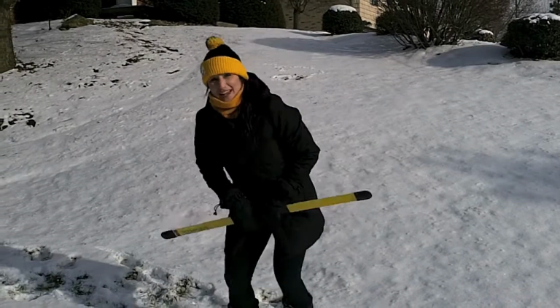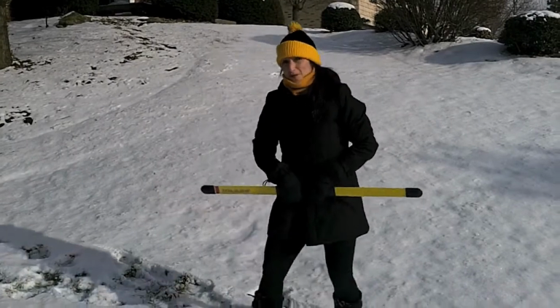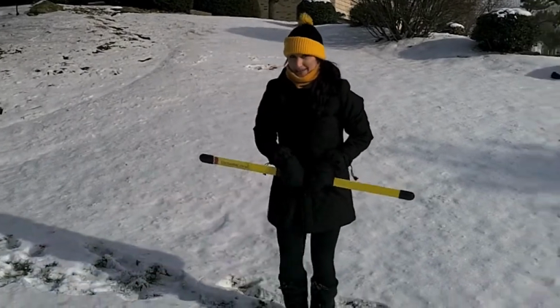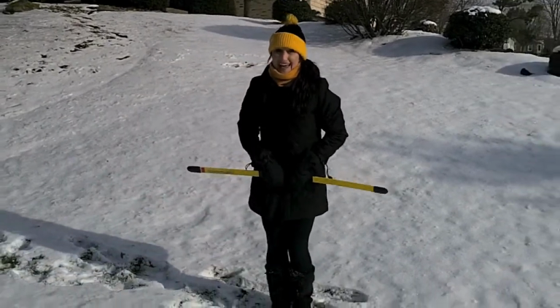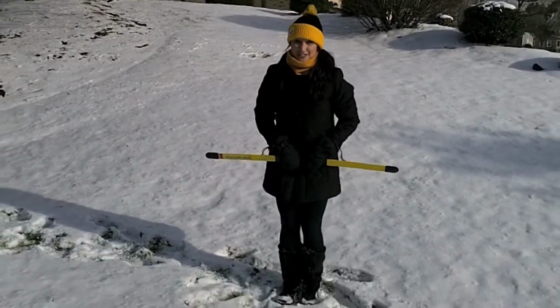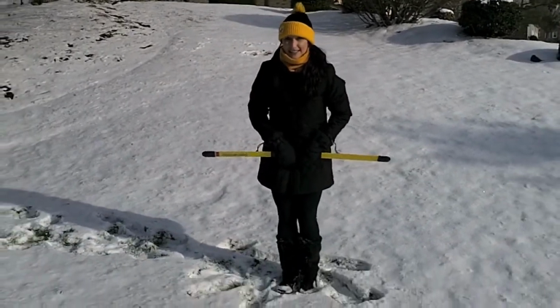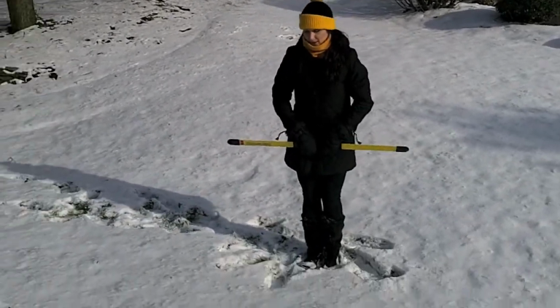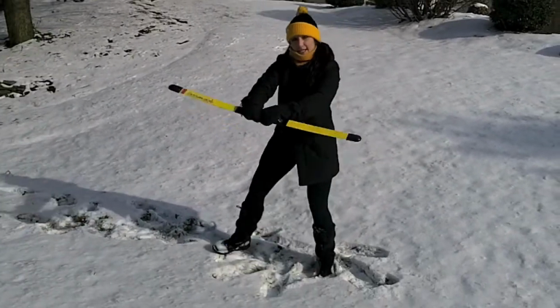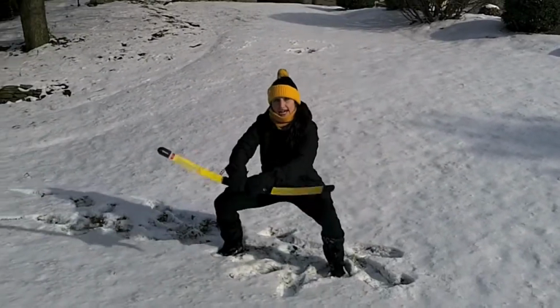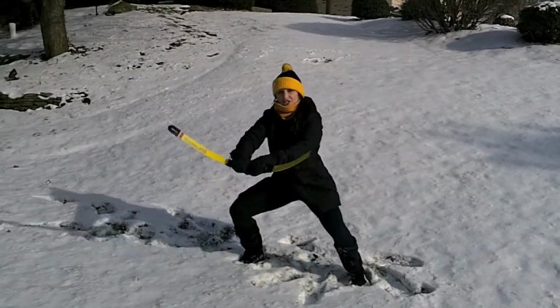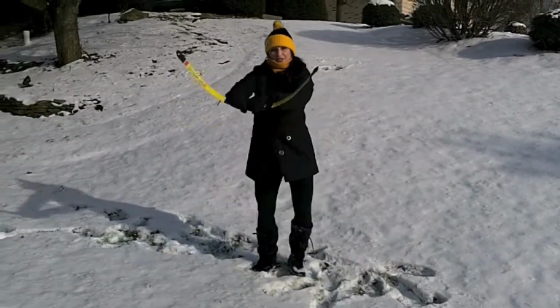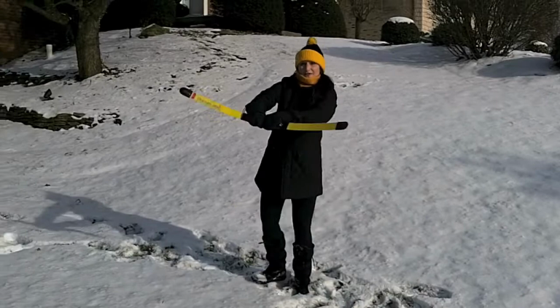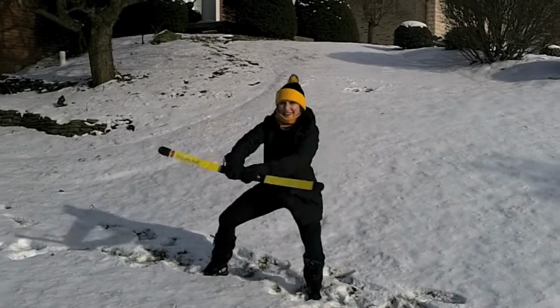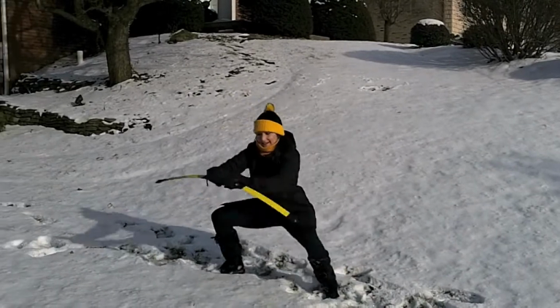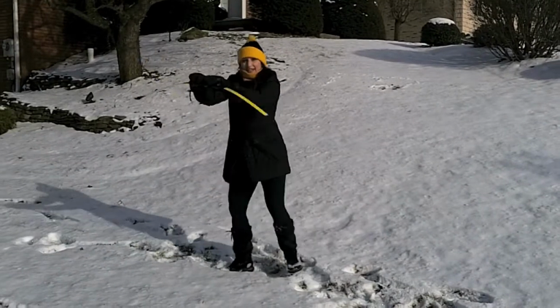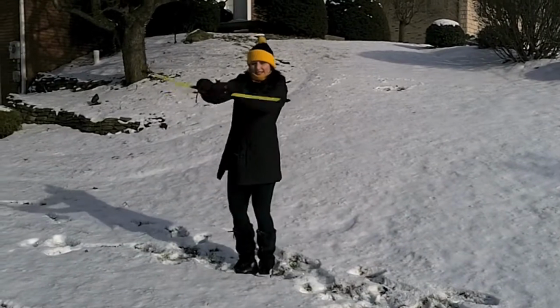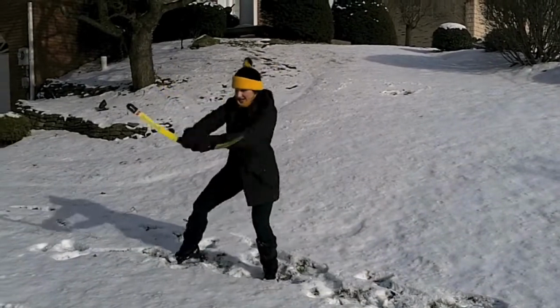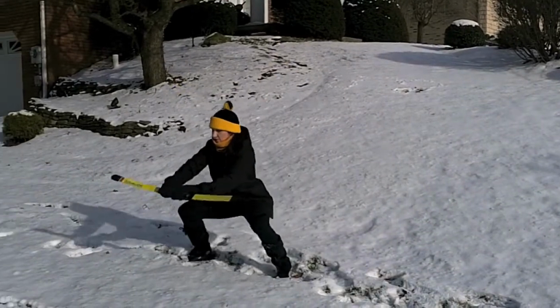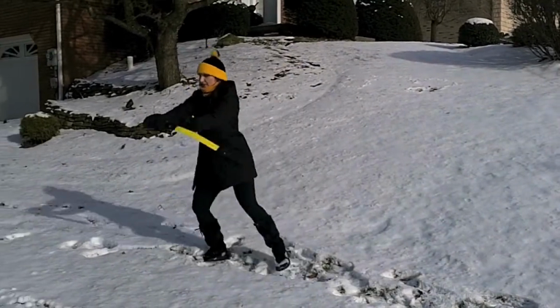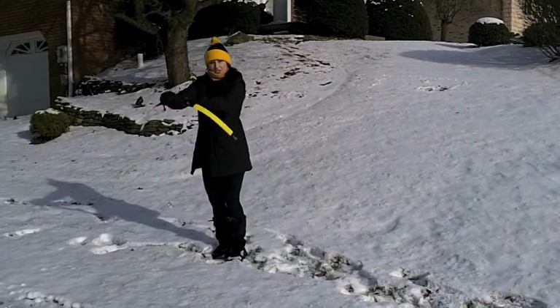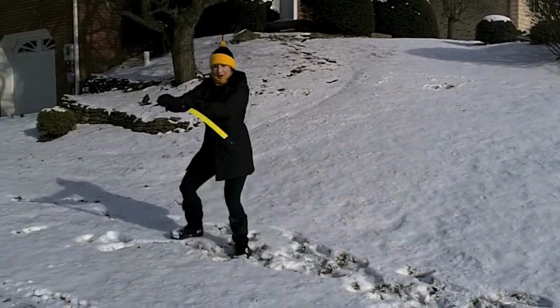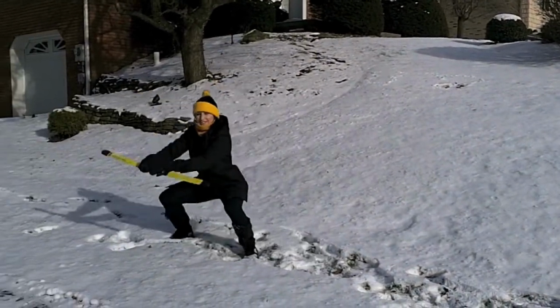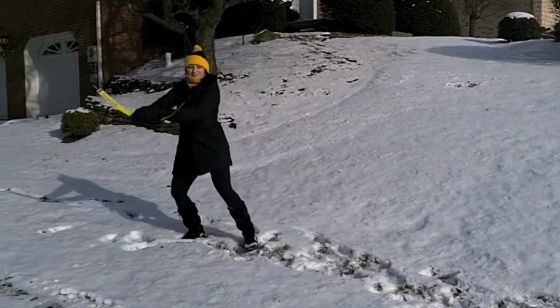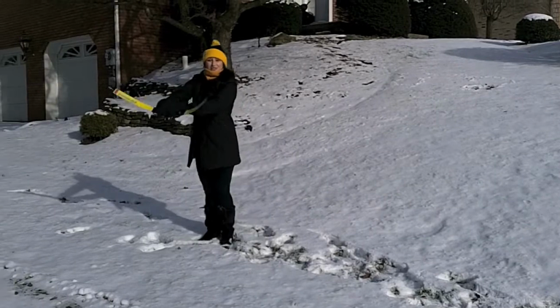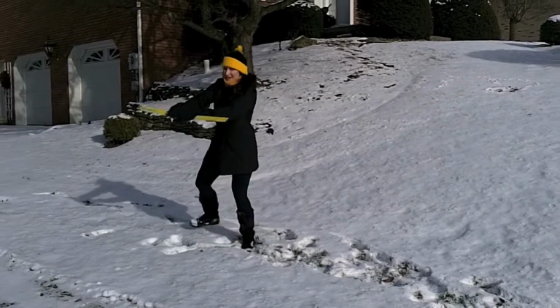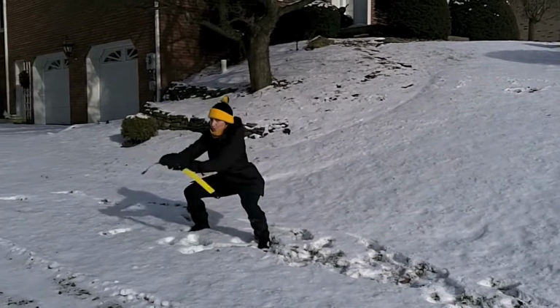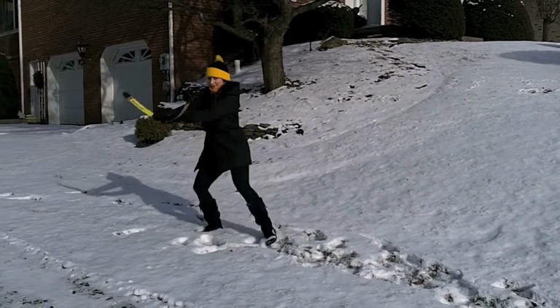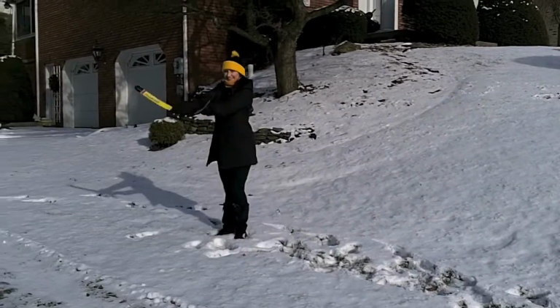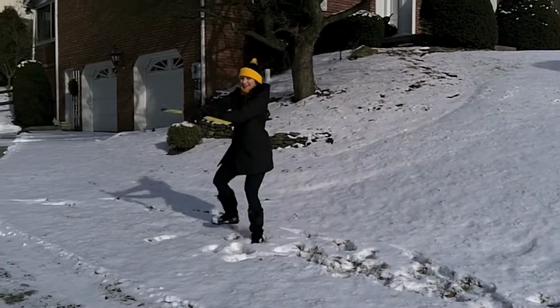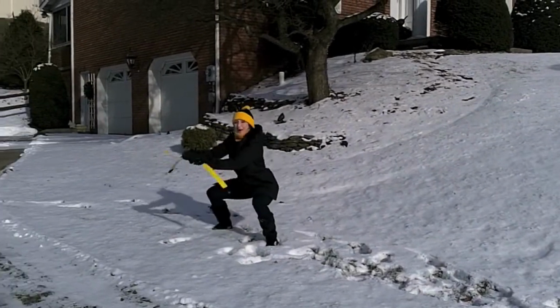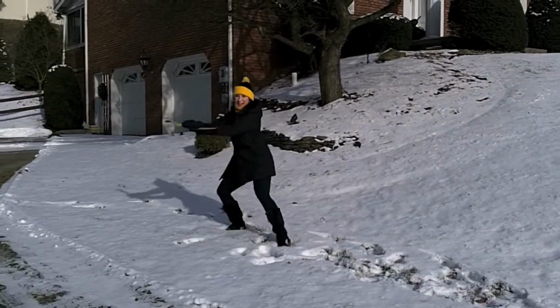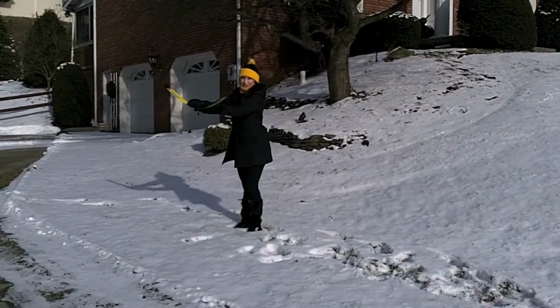Grab your body blade and you're going to take it into a little side action. We start to drive the blade into this driving action where we pump it up and down. It's a great way to stay warm while you're out in the cold.